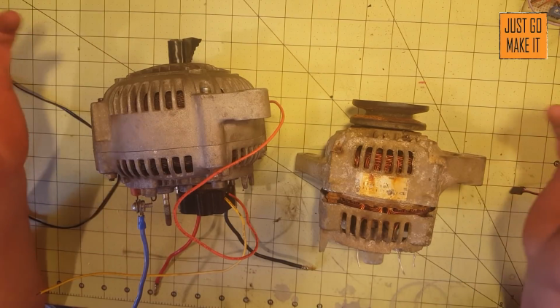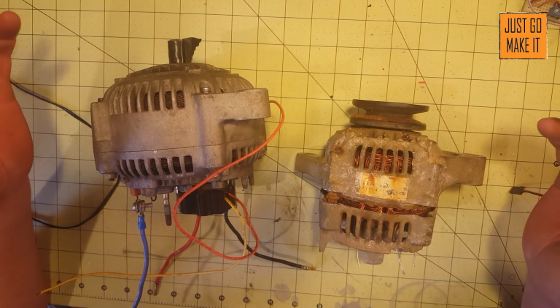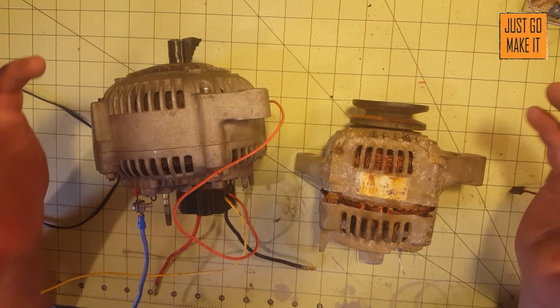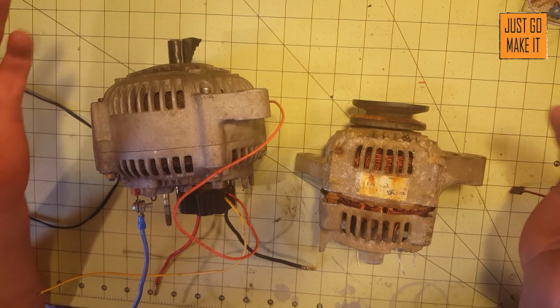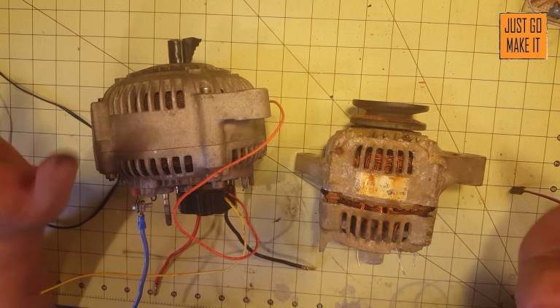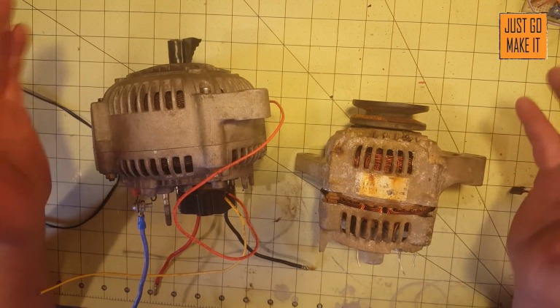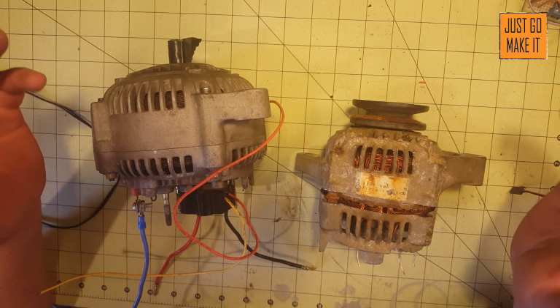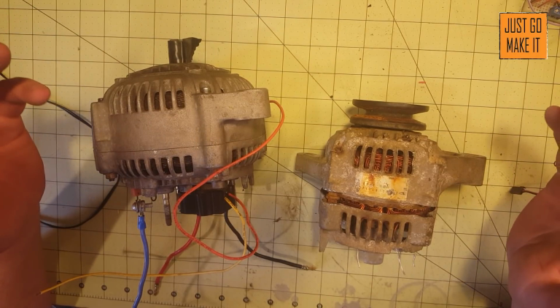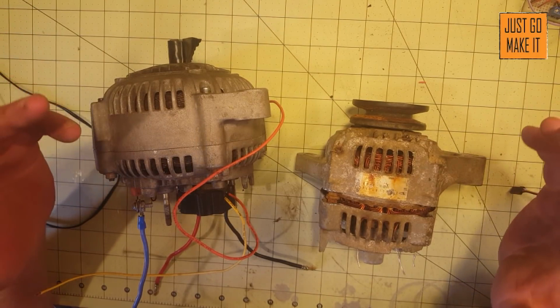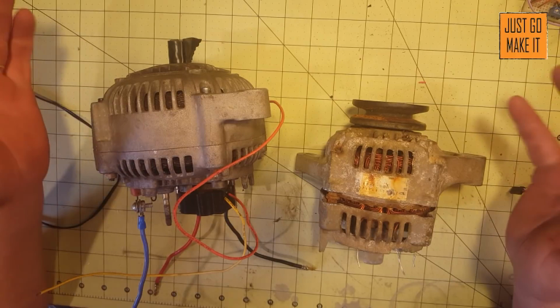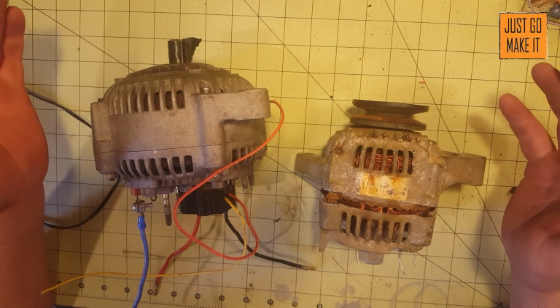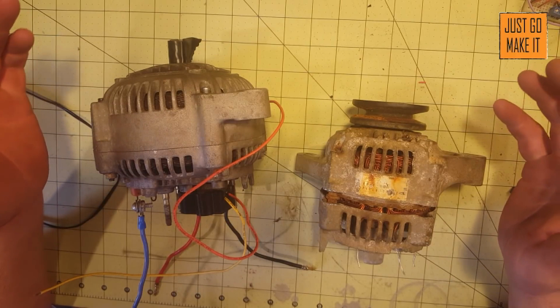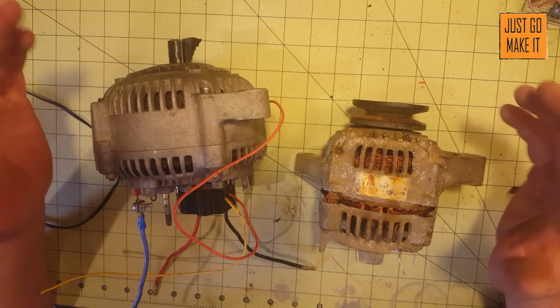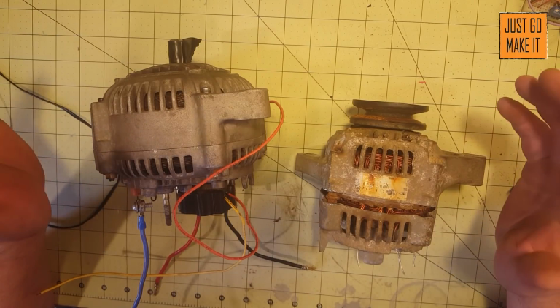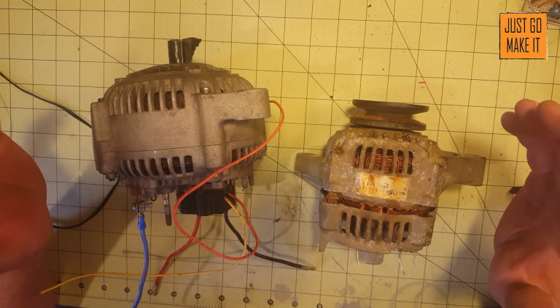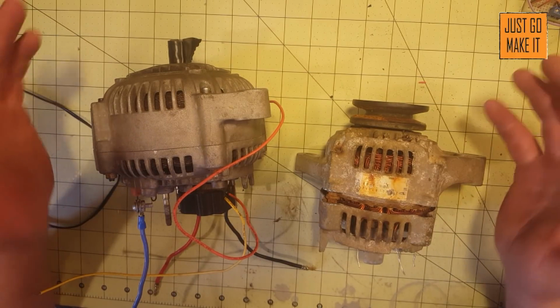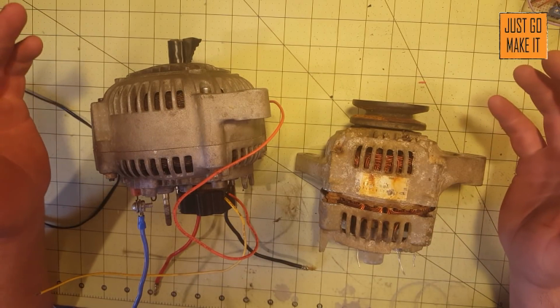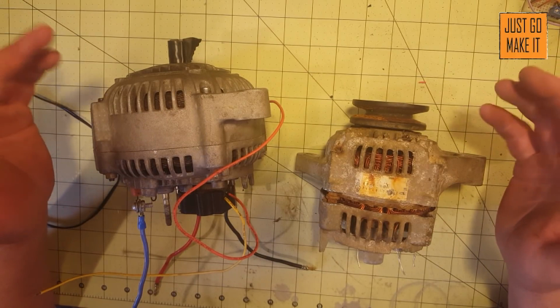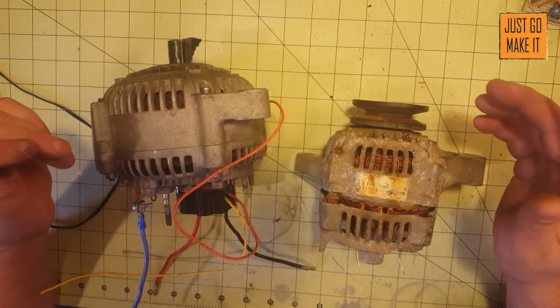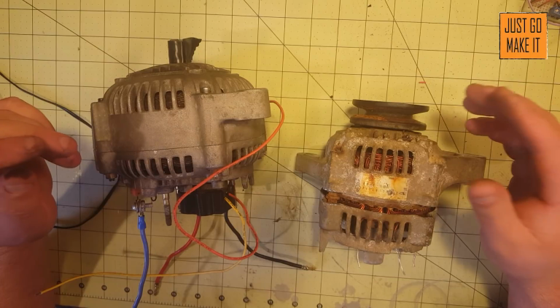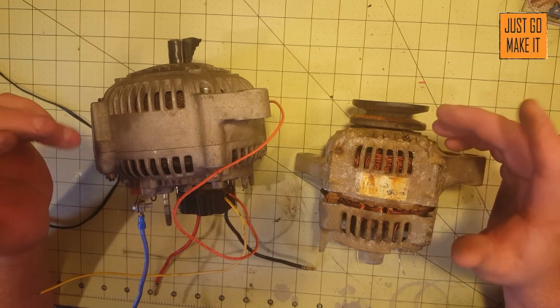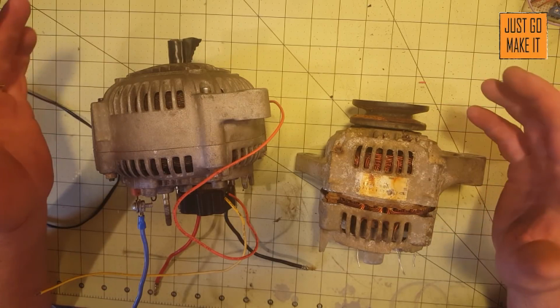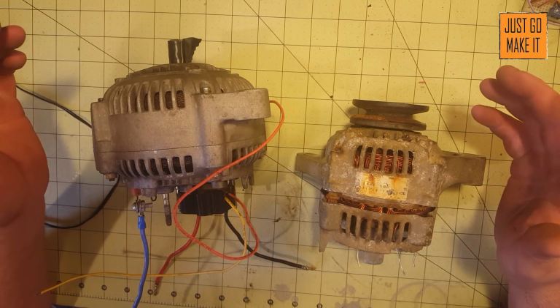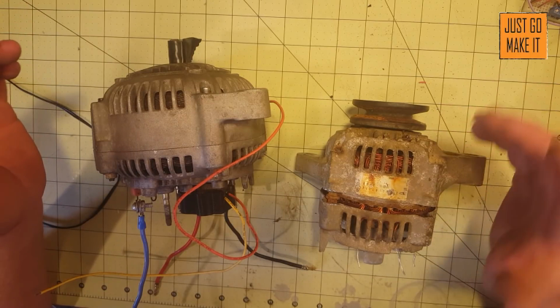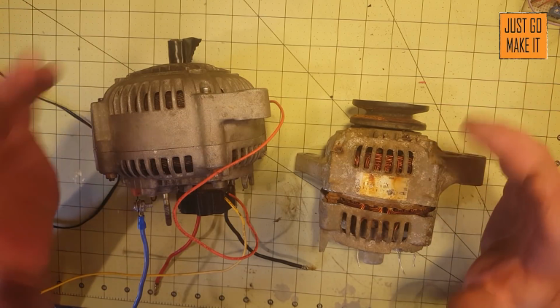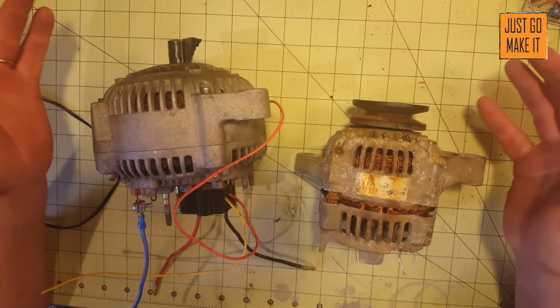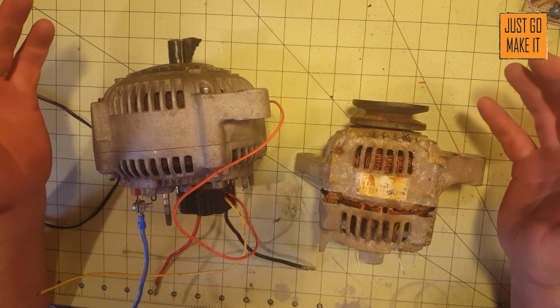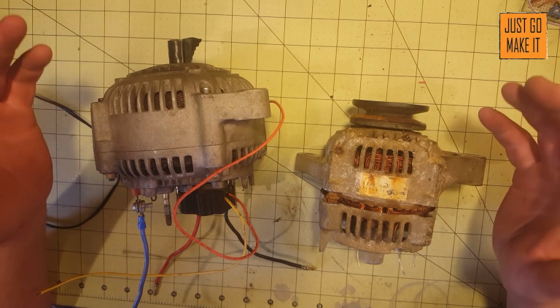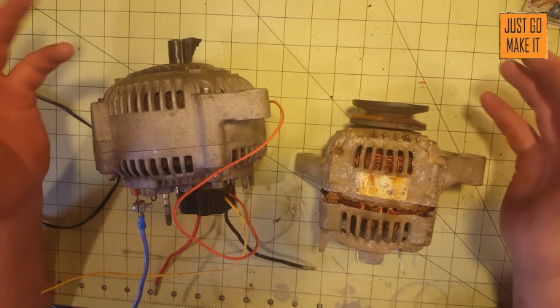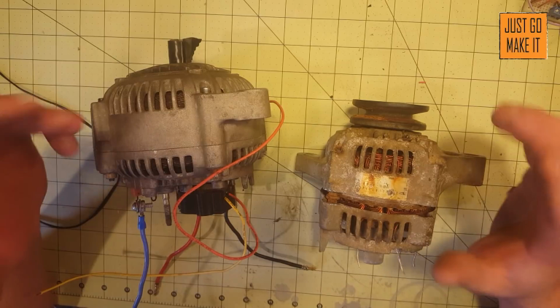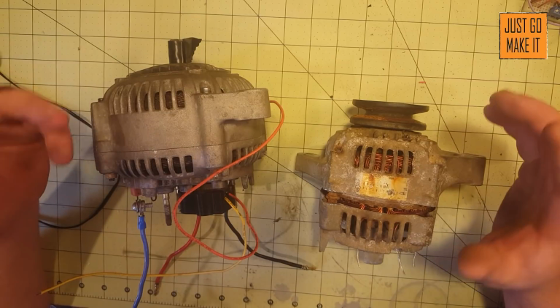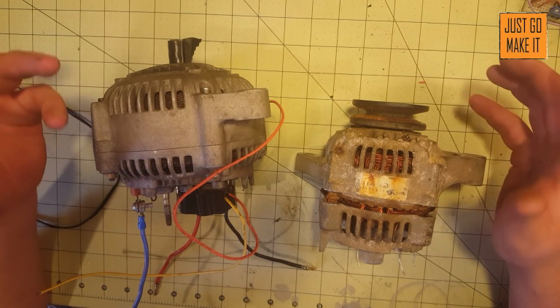Hello everyone, welcome back to my series on turning an alternator into a brushless DC motor. In this video, we're going to get down to modifications to the alternator itself.